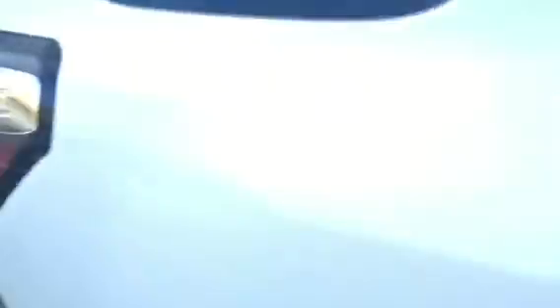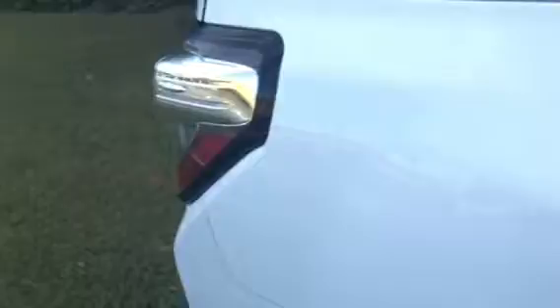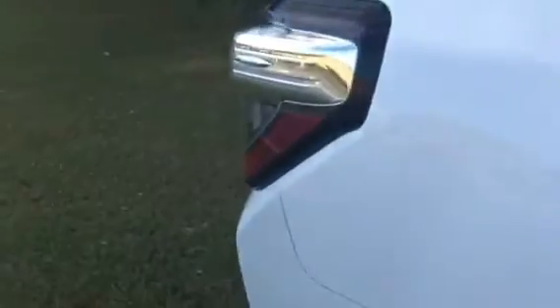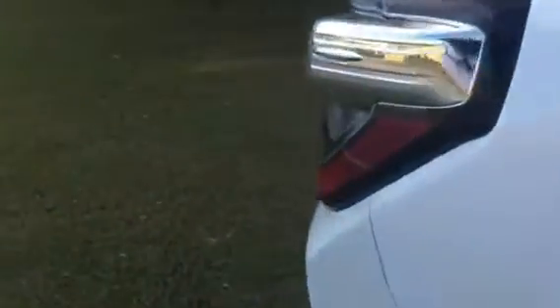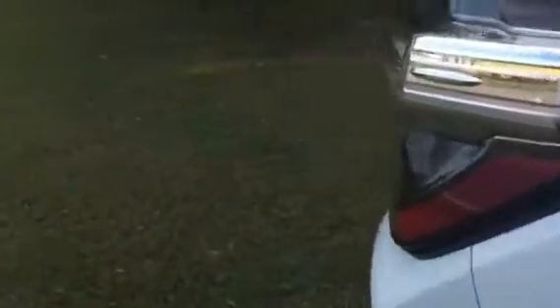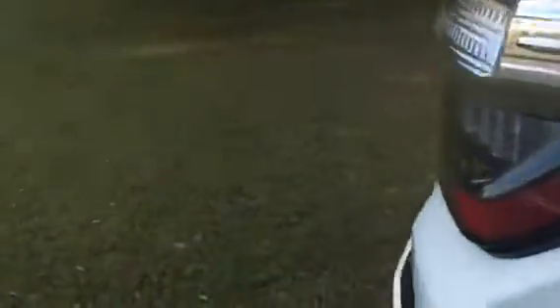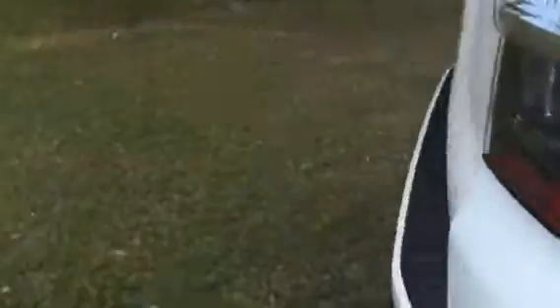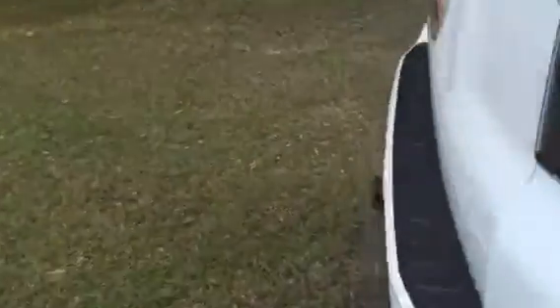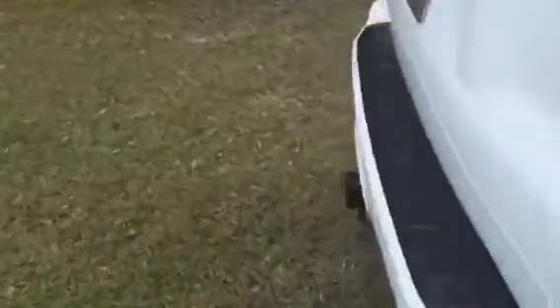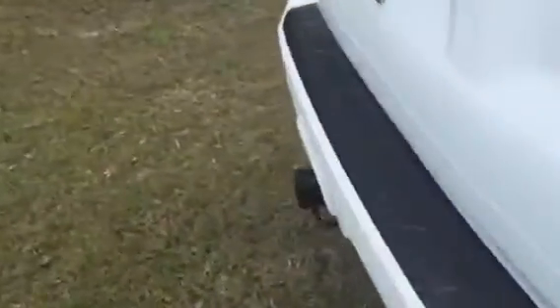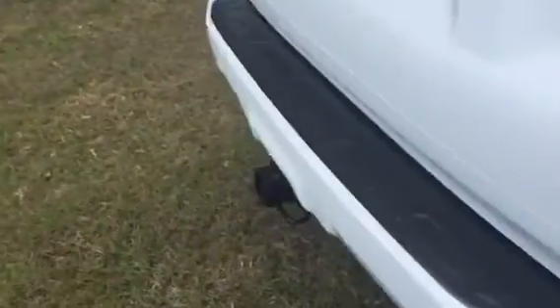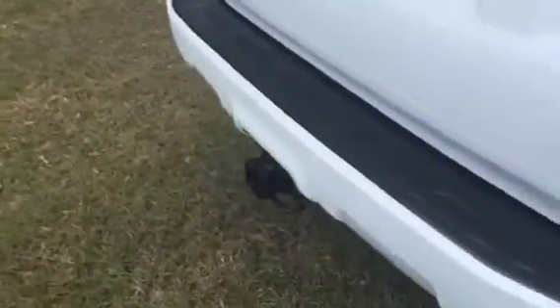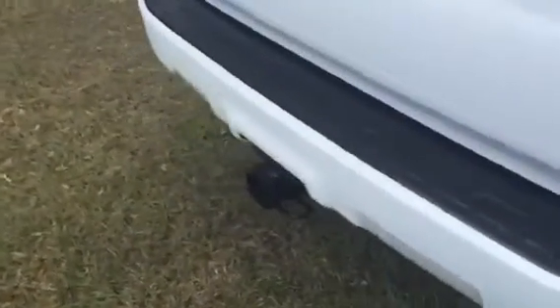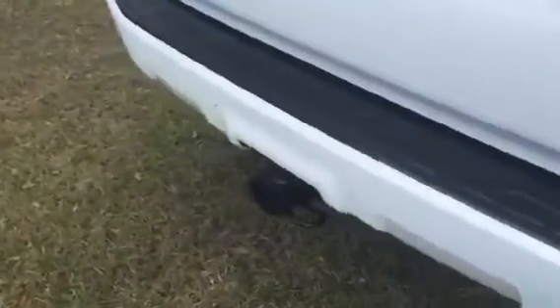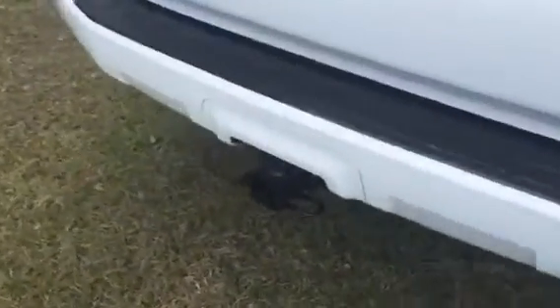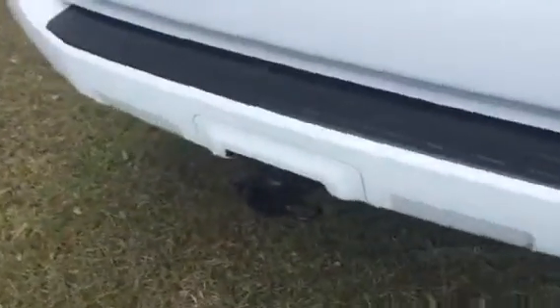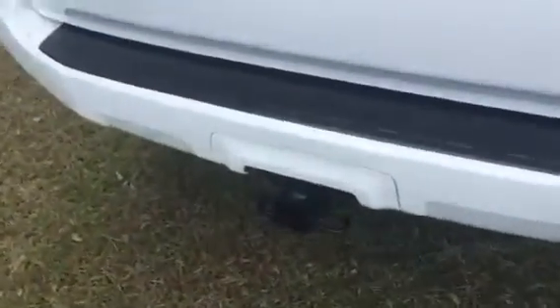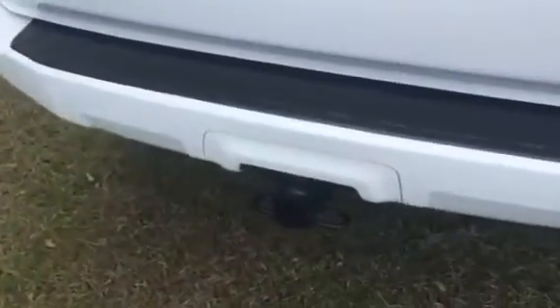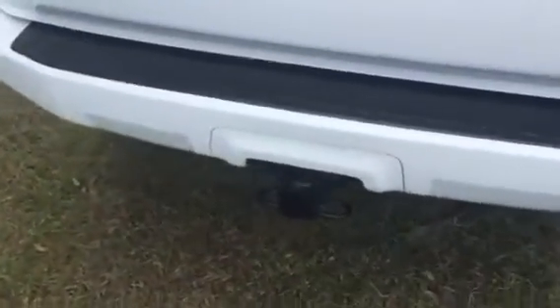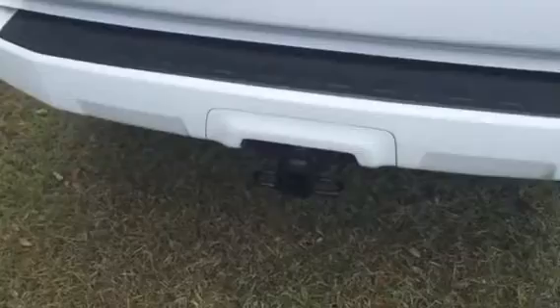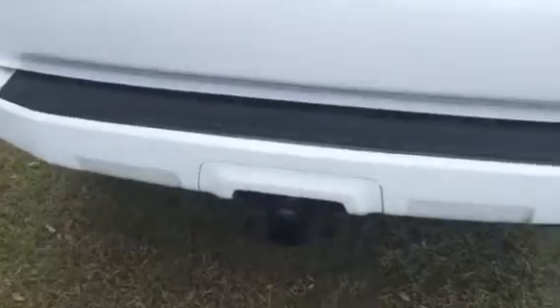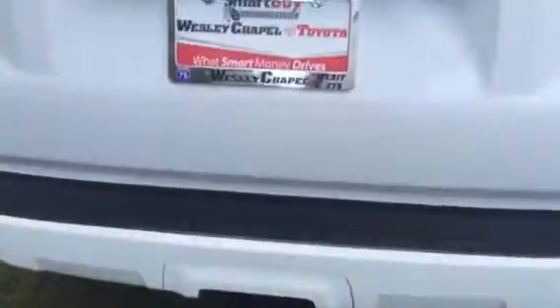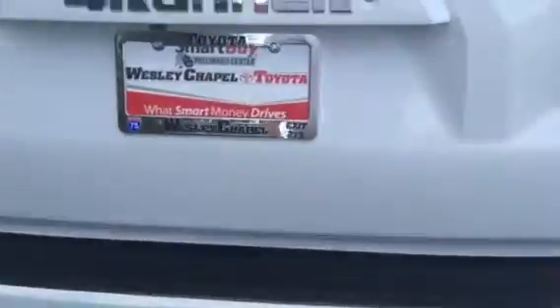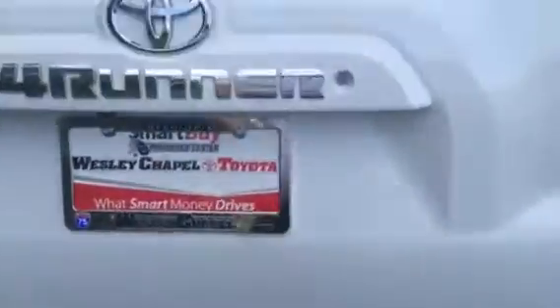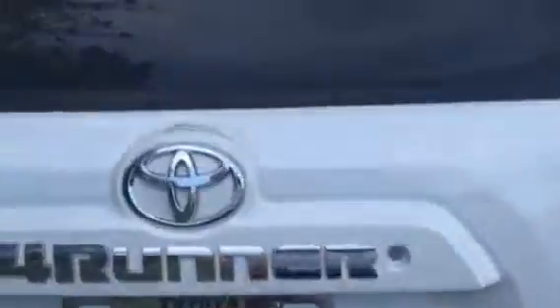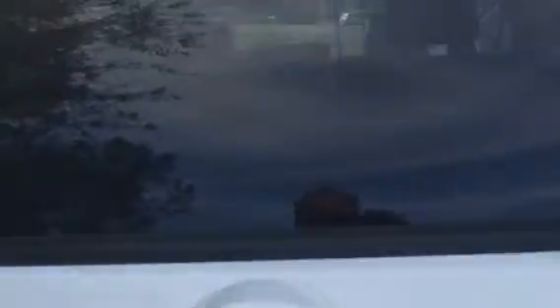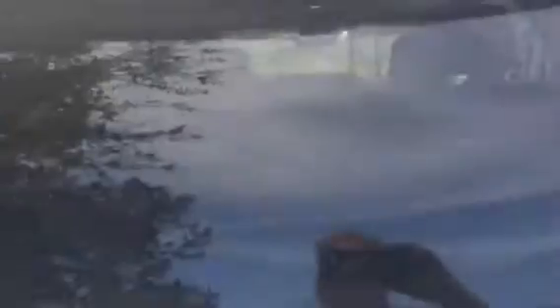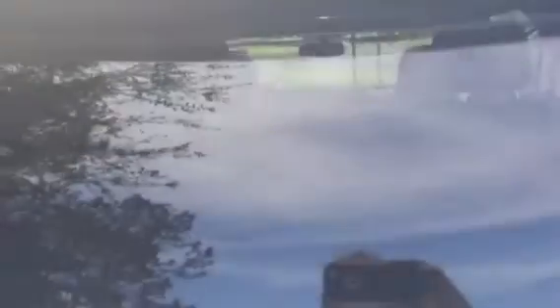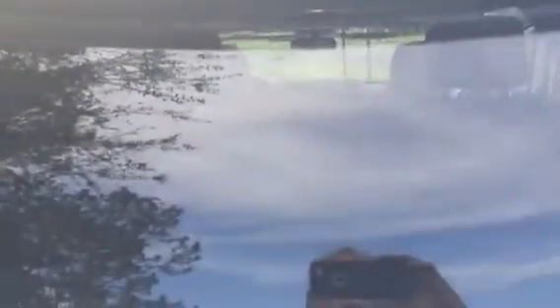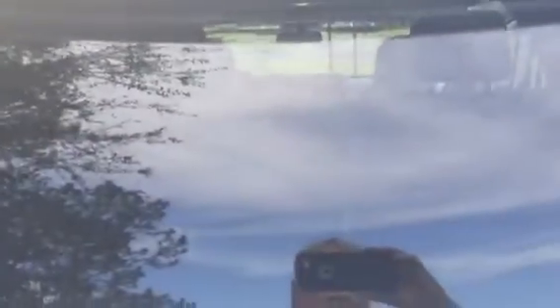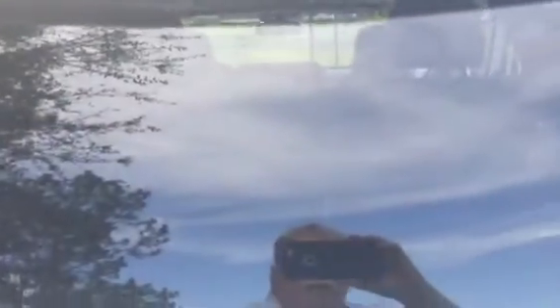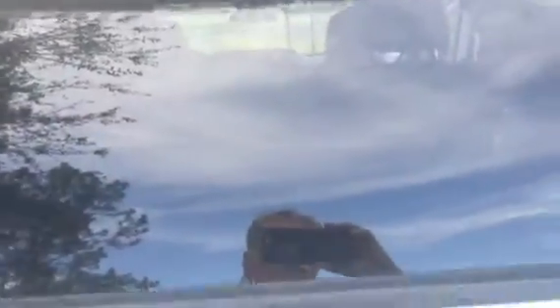Now with the 4Runner, it has your automatic tow hitch, which will allow you to pull up to 5,000 pounds. With the 4Runner, this back window does come down.